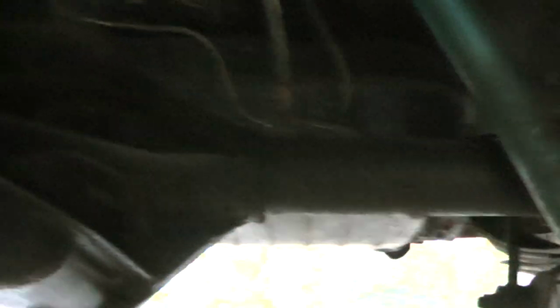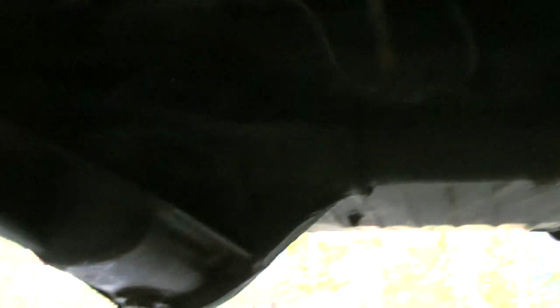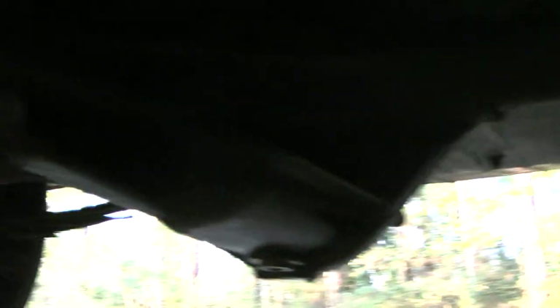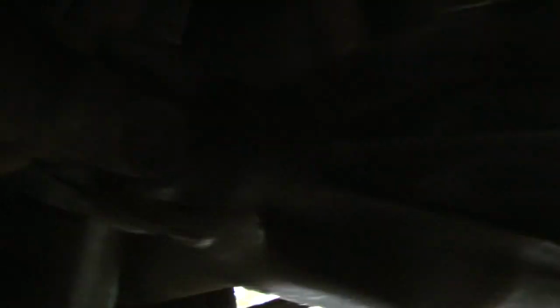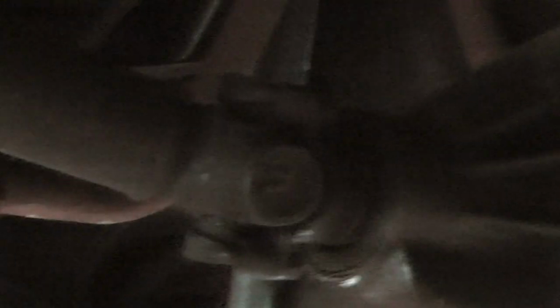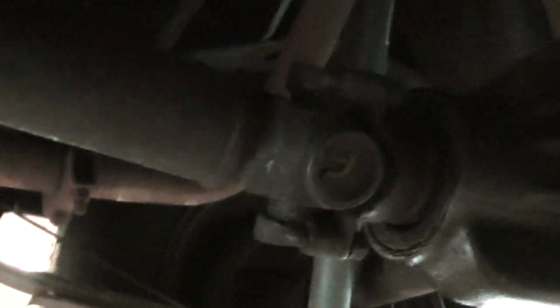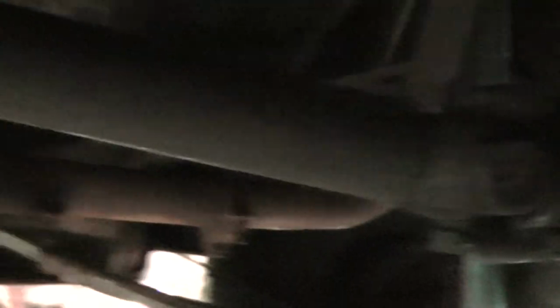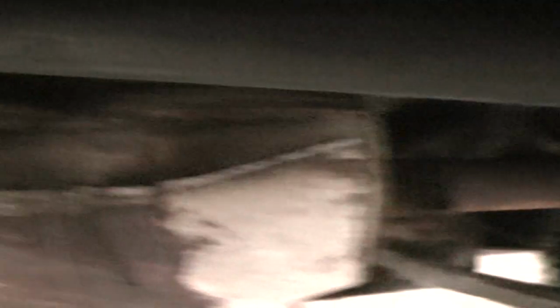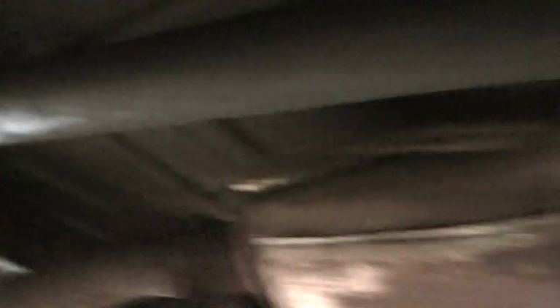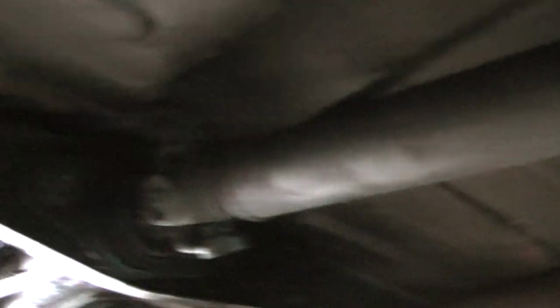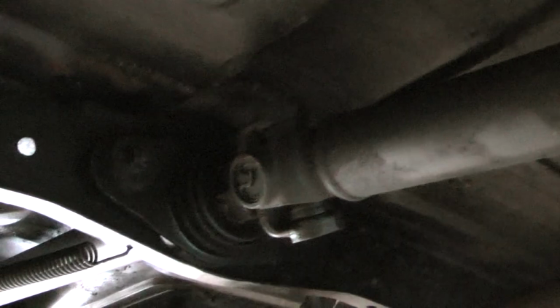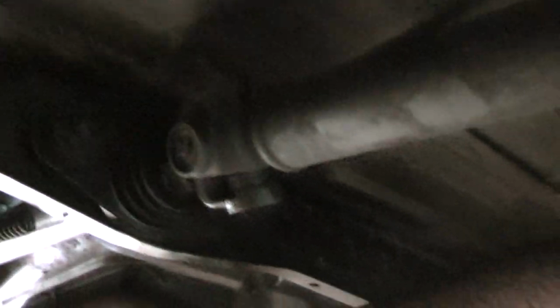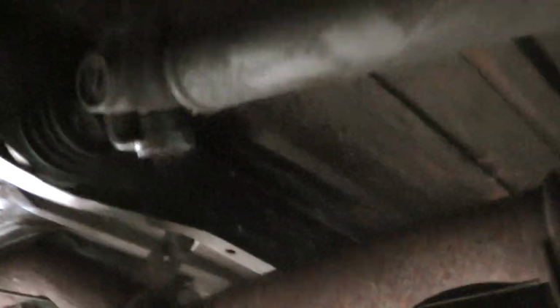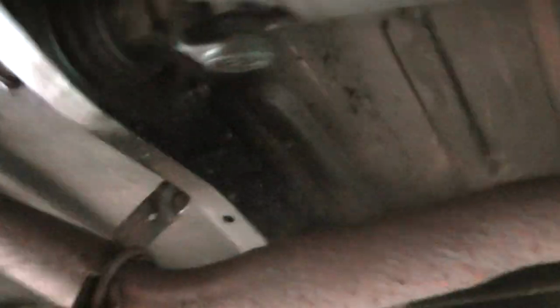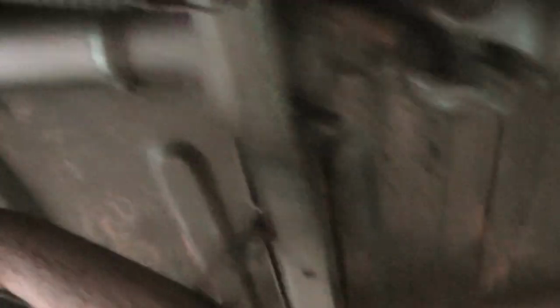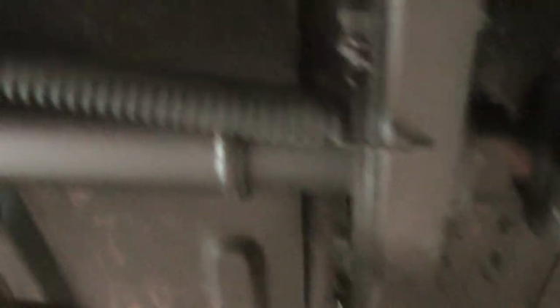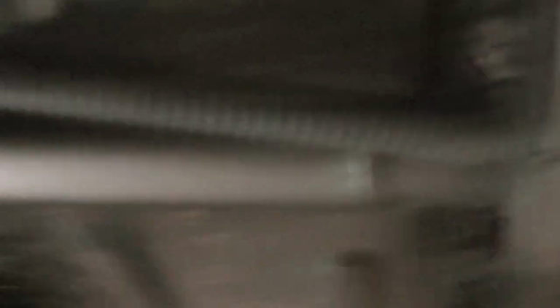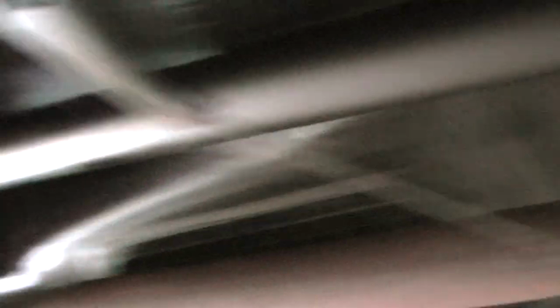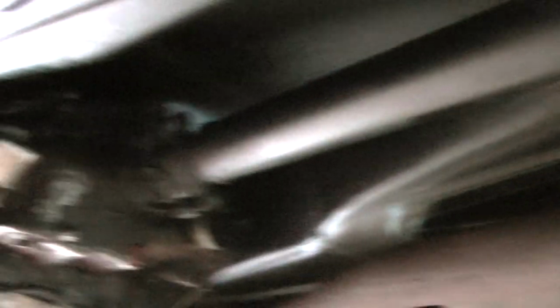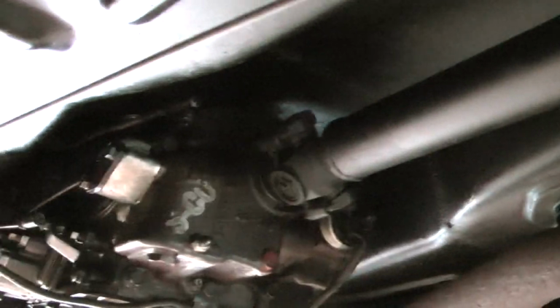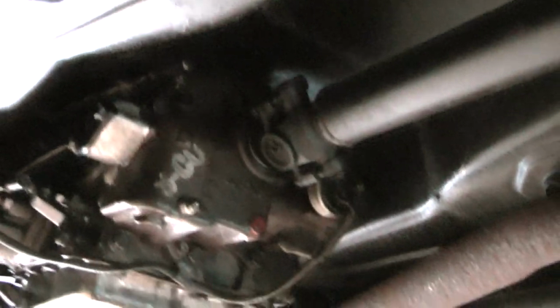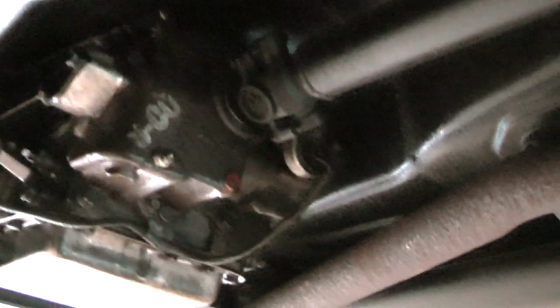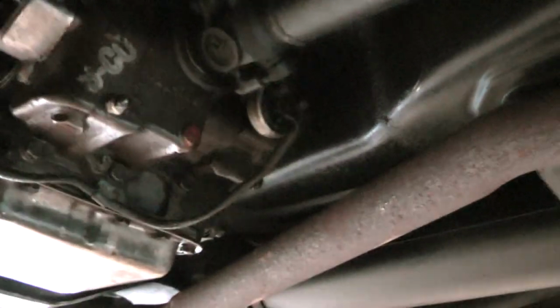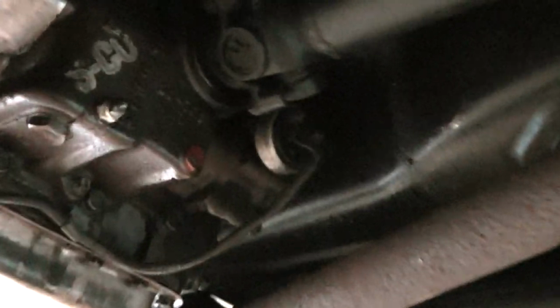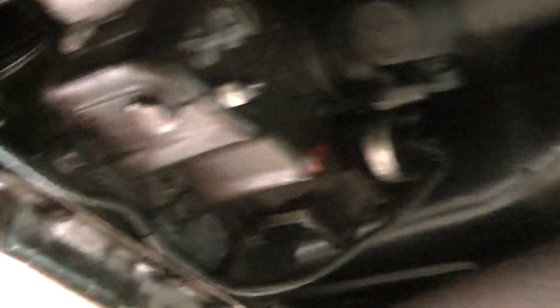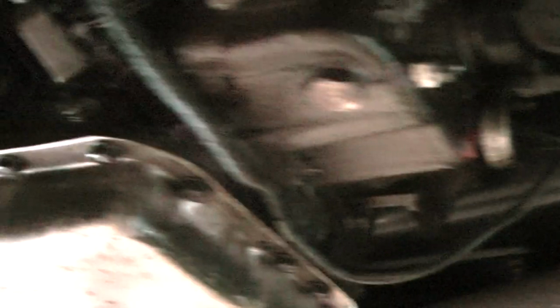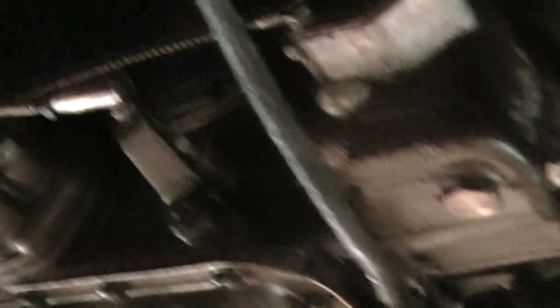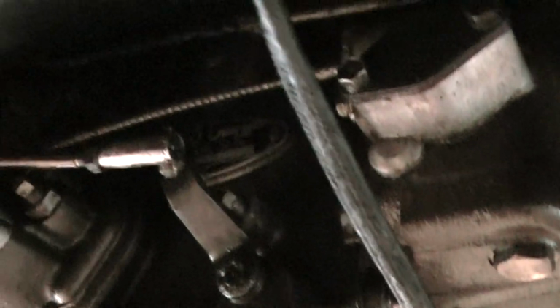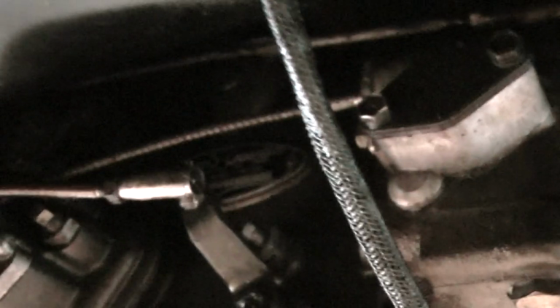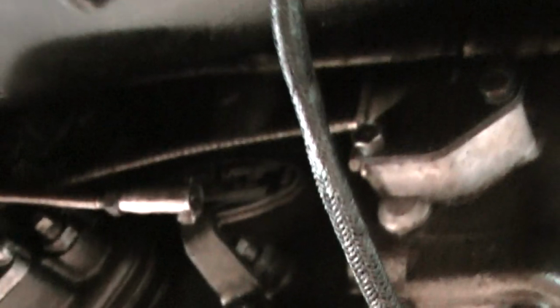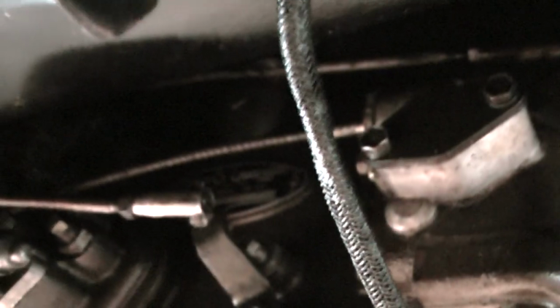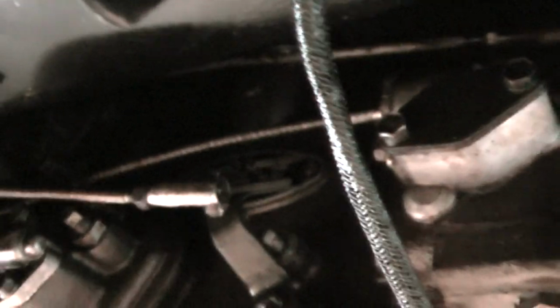Looks like an afterthought. Well, we'll see what happens. We've got a universal joint there, one there, and one there. That's the transmission.